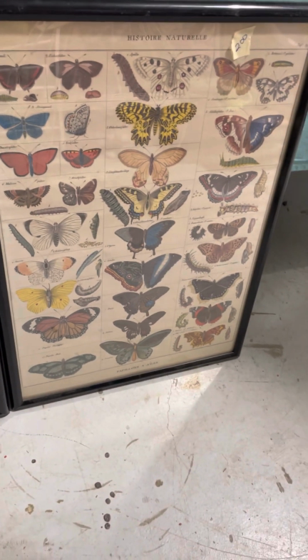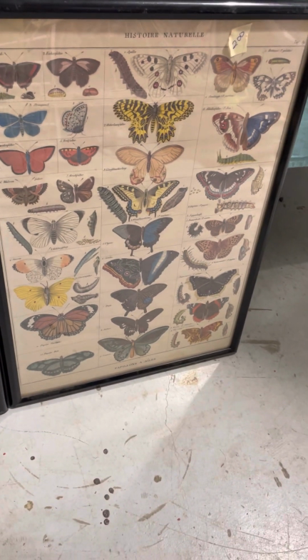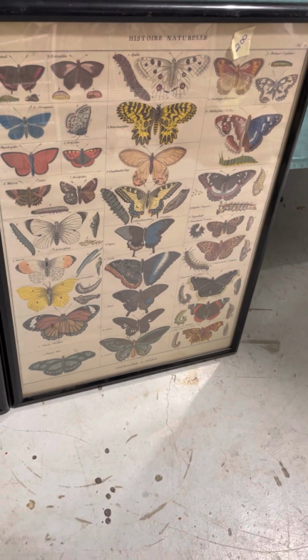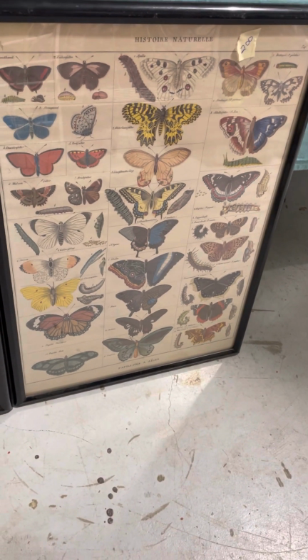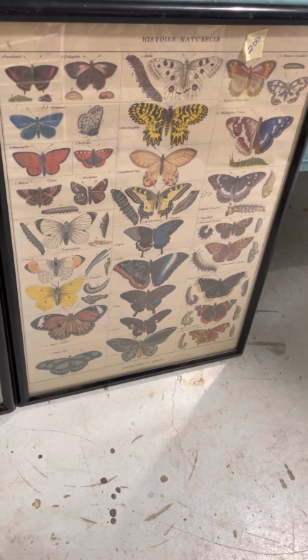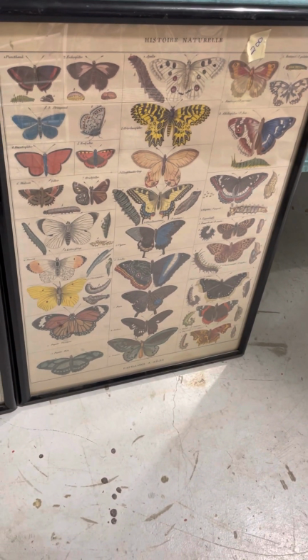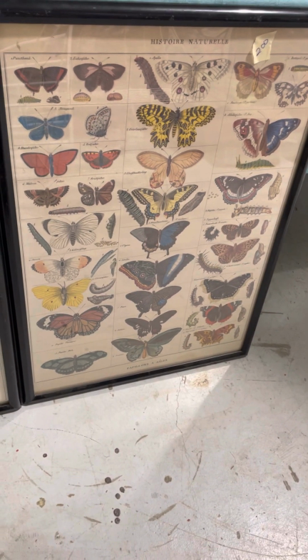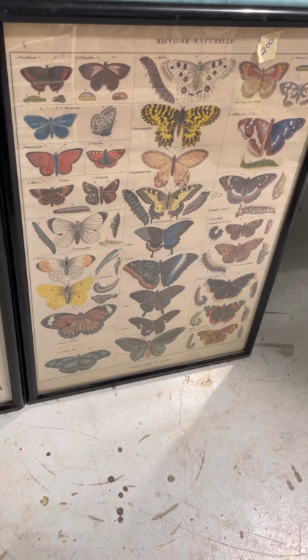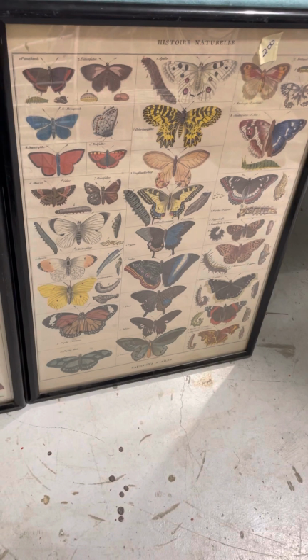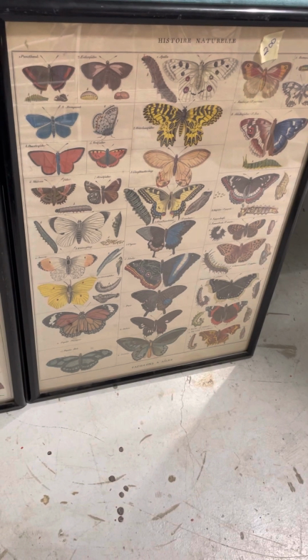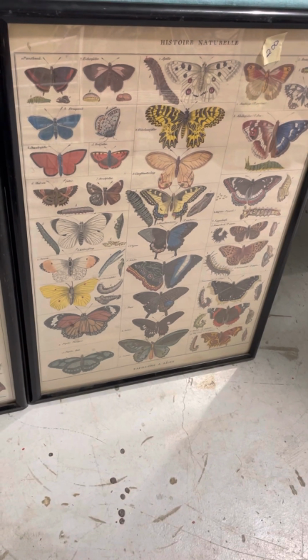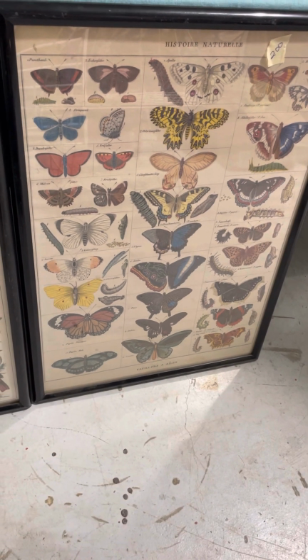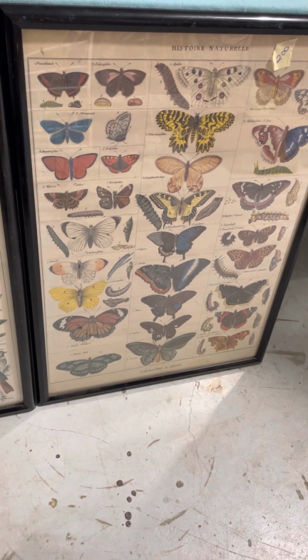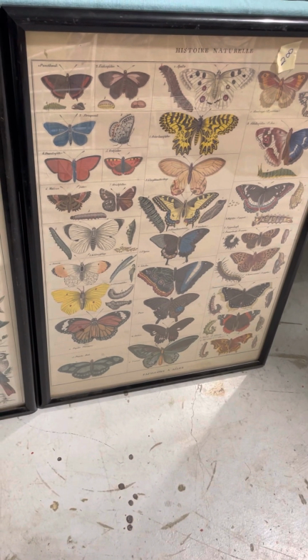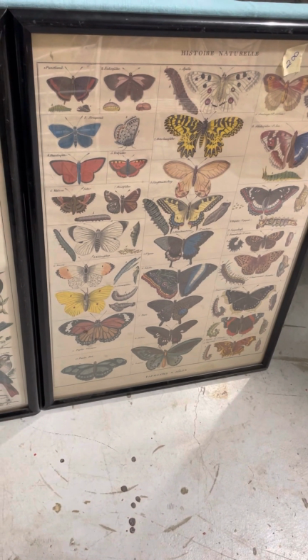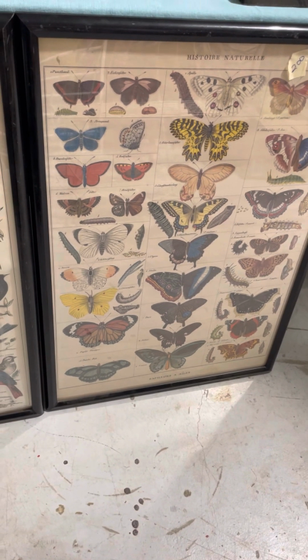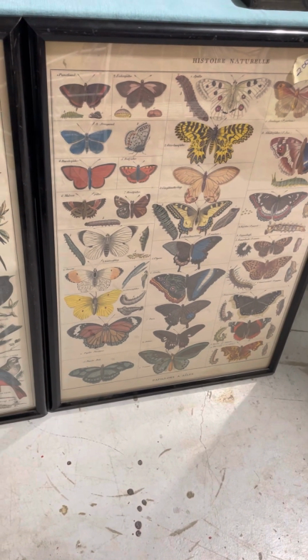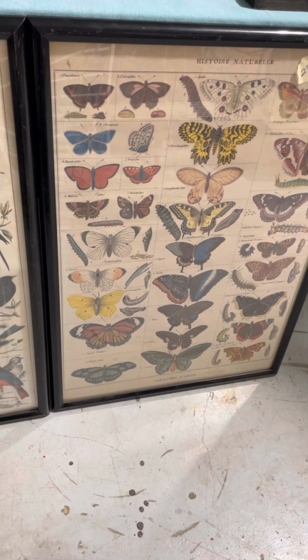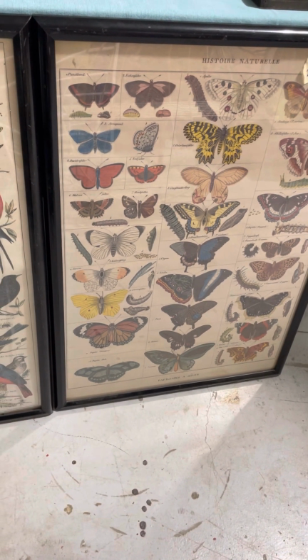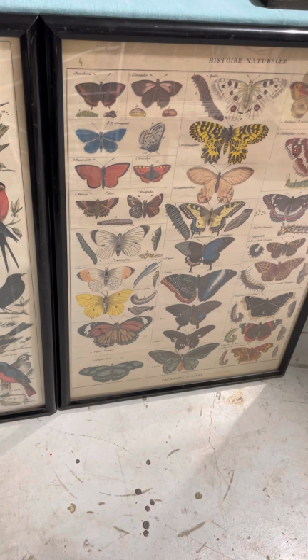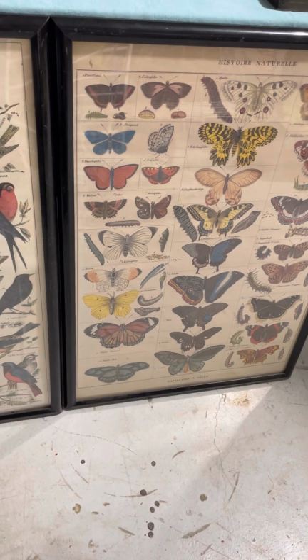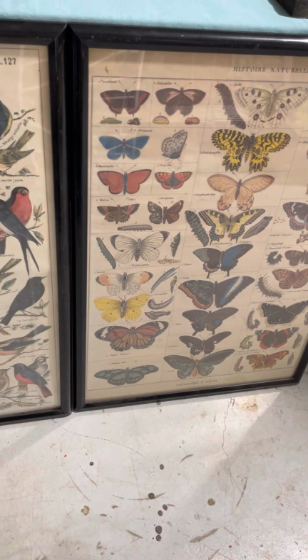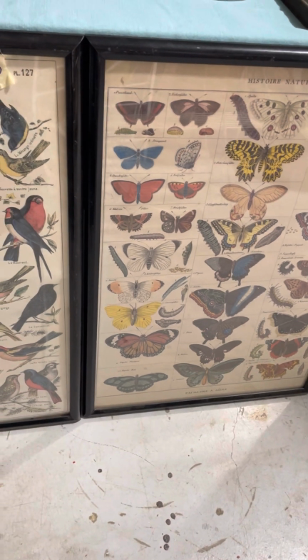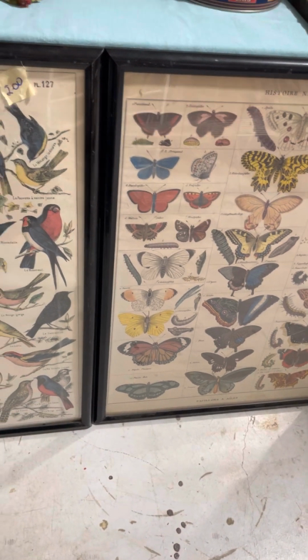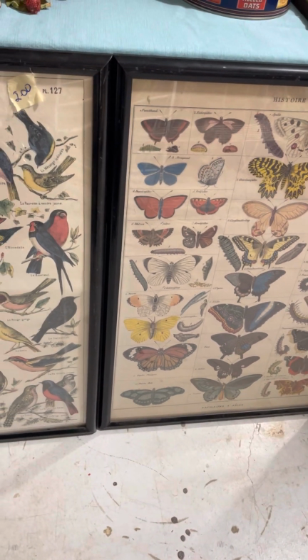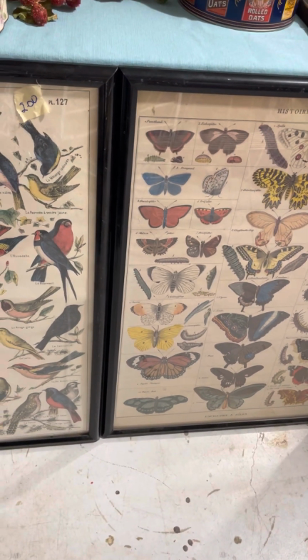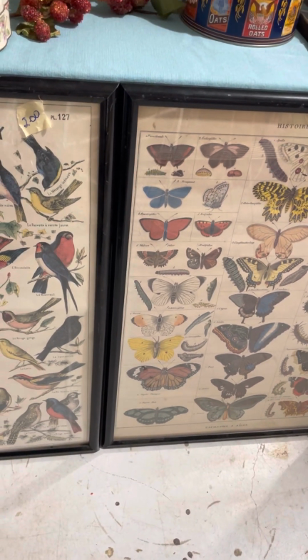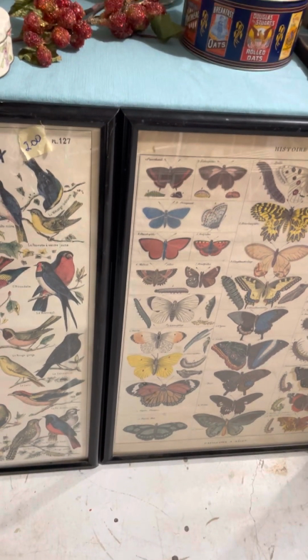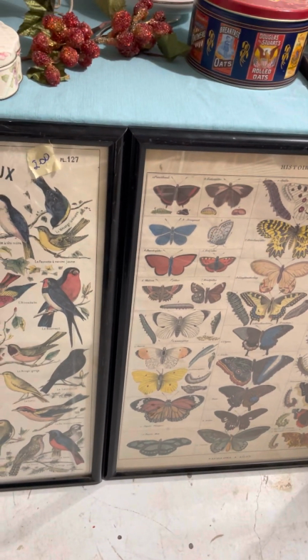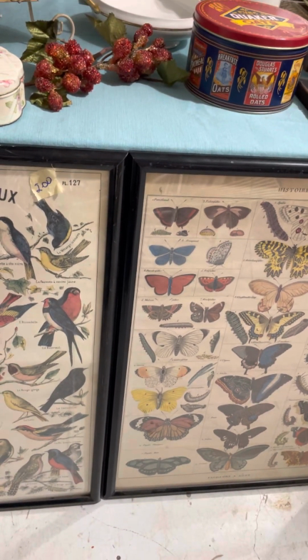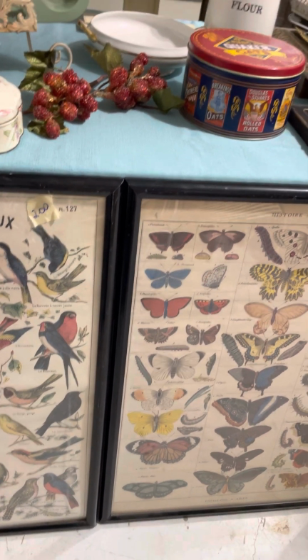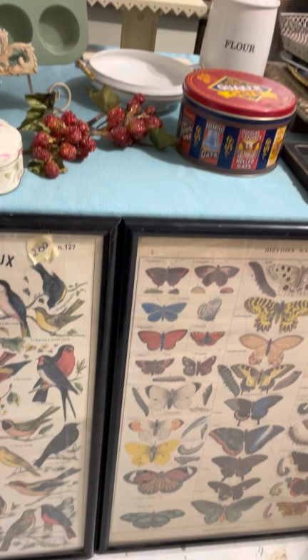Alright, thanks for looking at my haul today. When I do something with some of those I'll show you what I do. Thanks everybody!